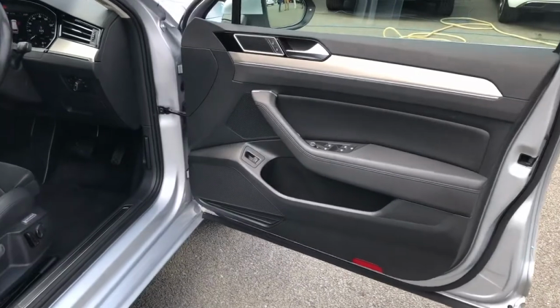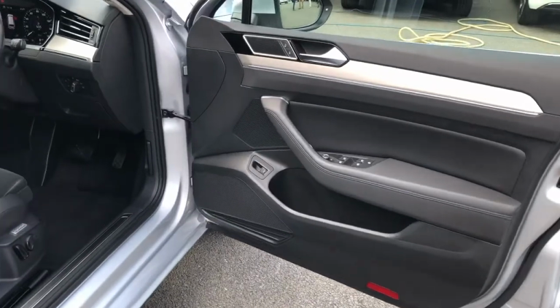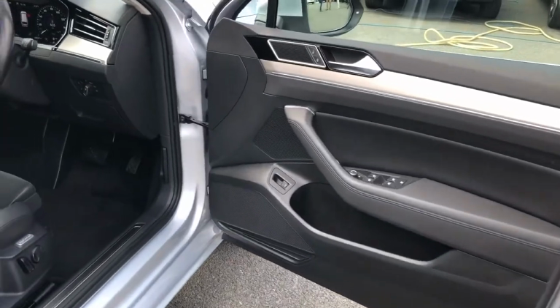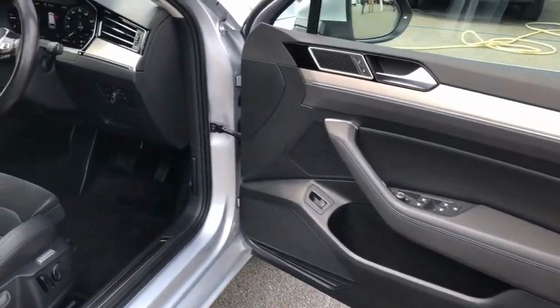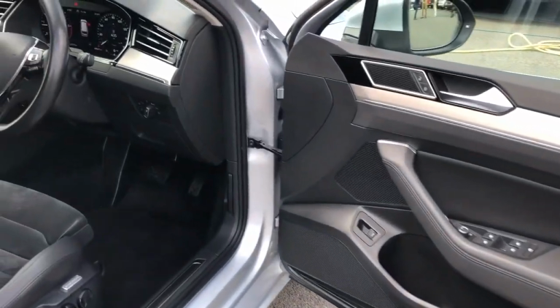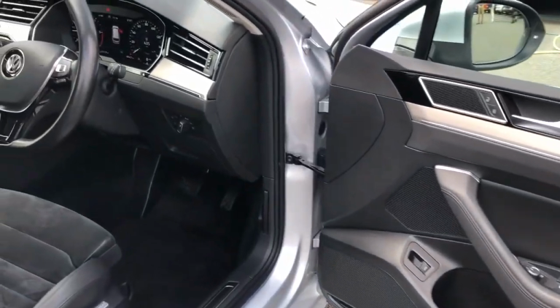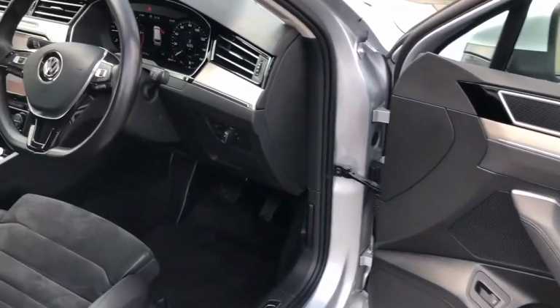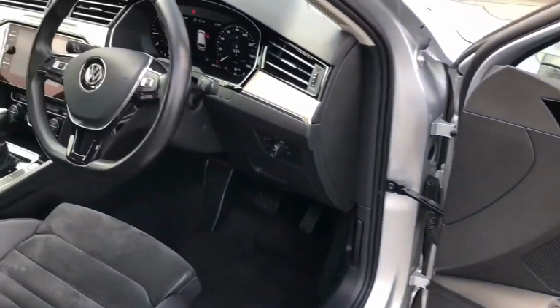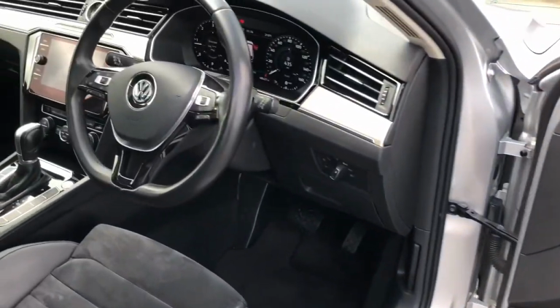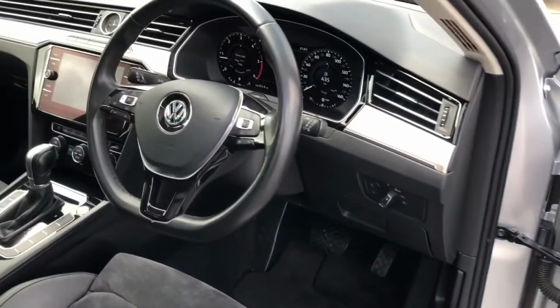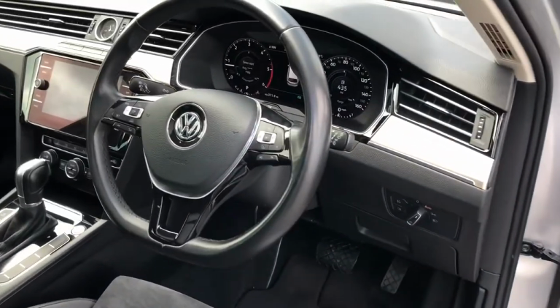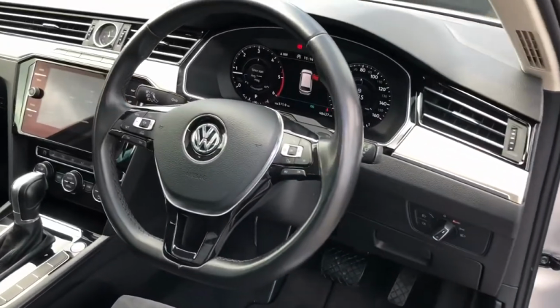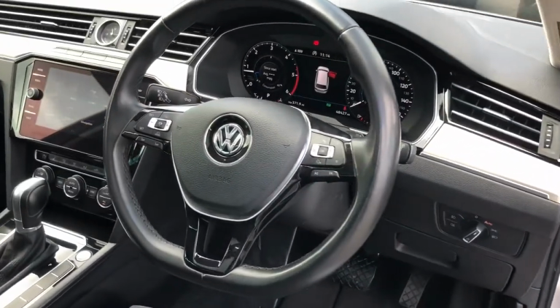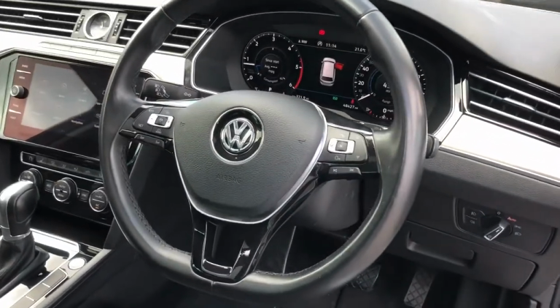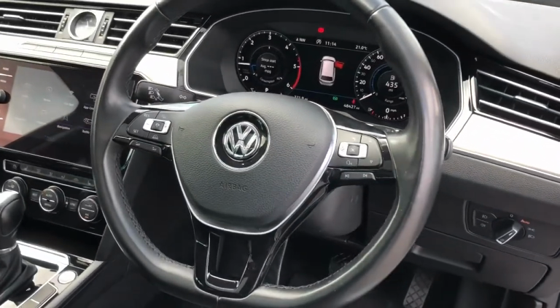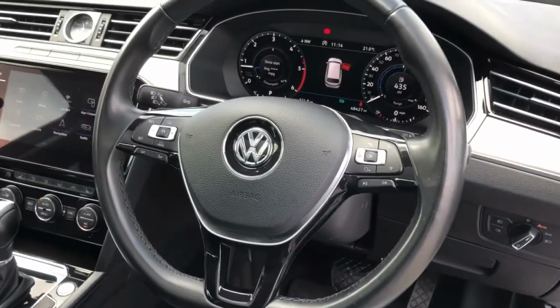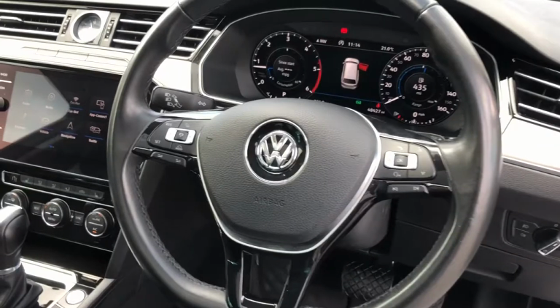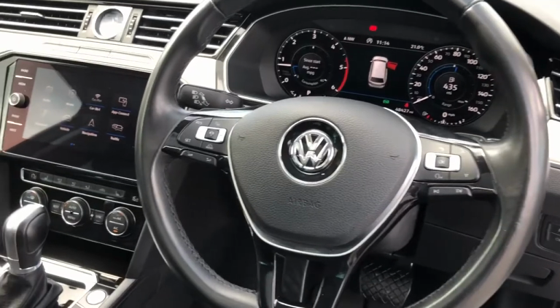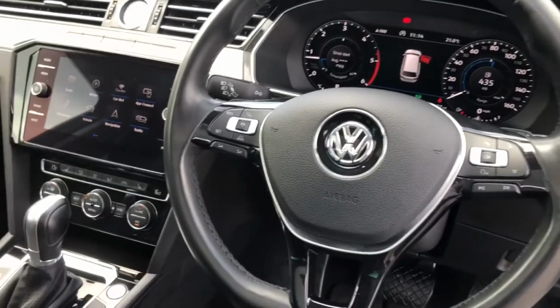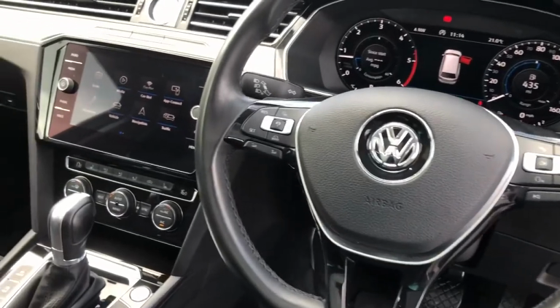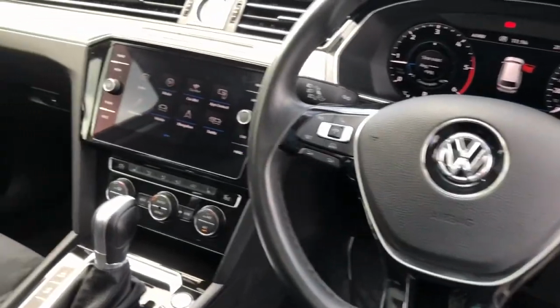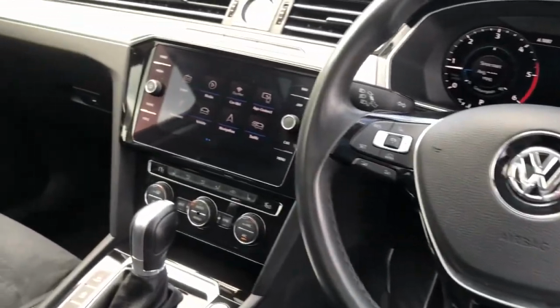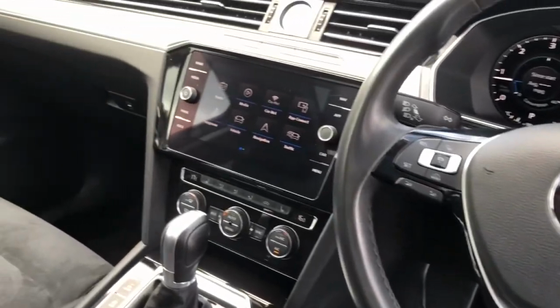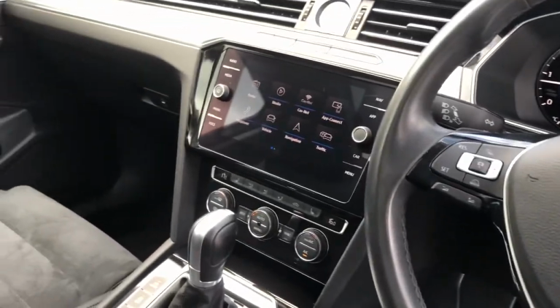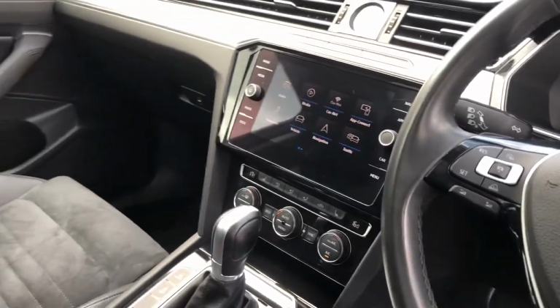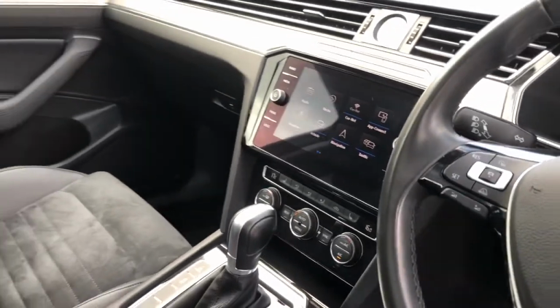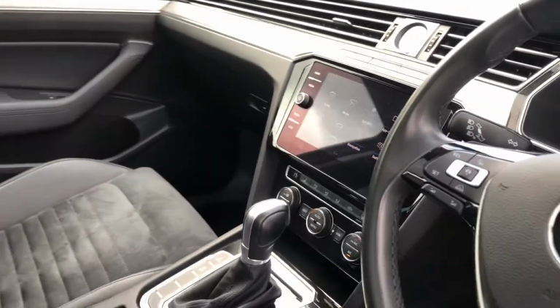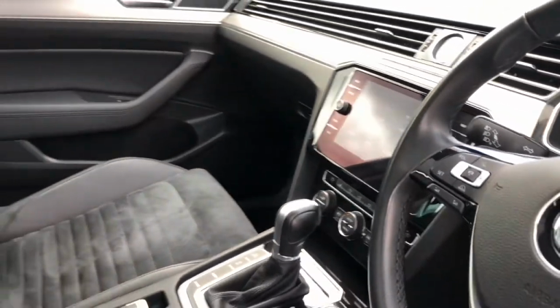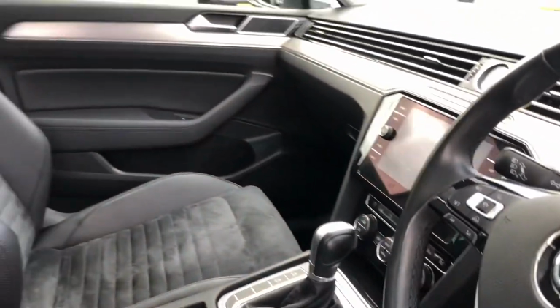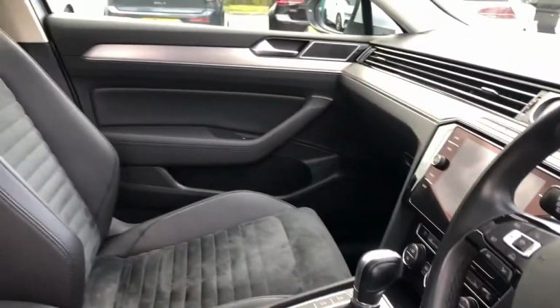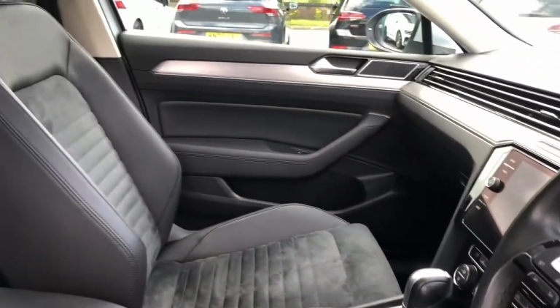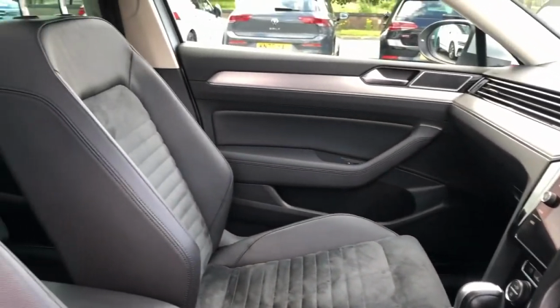Moving towards the front, that same stylish look carries over and is further enhanced with a full digital dashboard as well as a leather wrapped multi-function steering wheel with a large touchscreen in the centre.